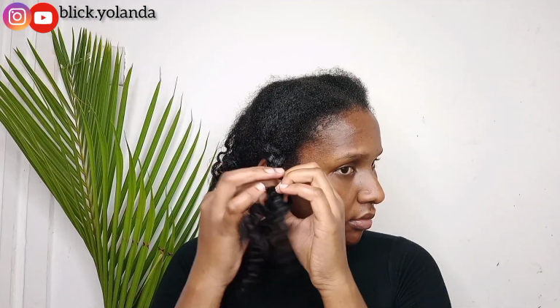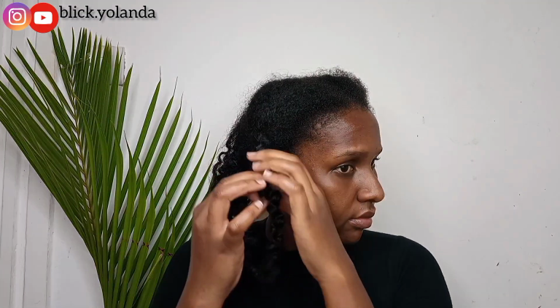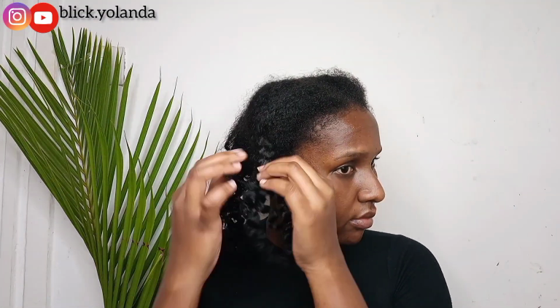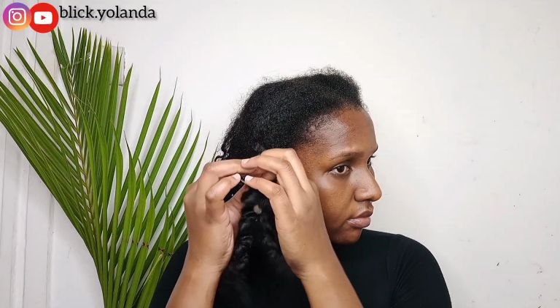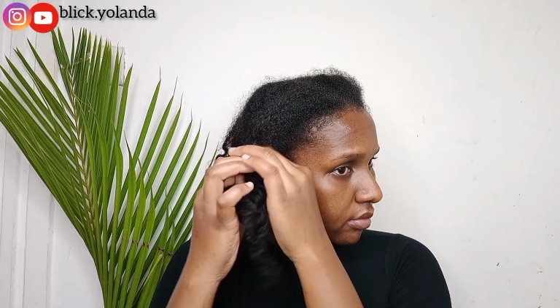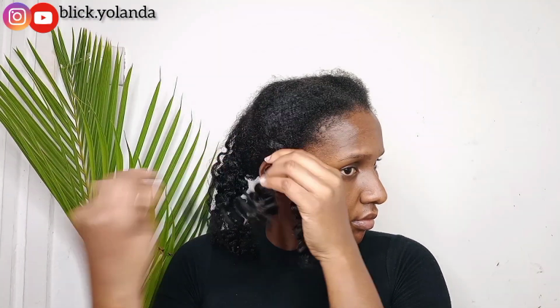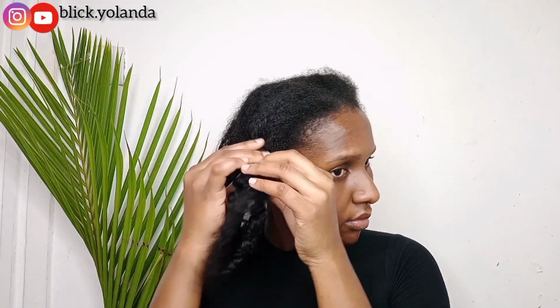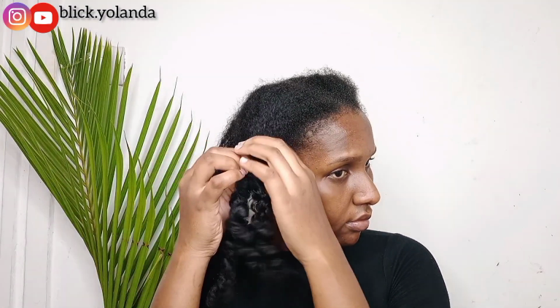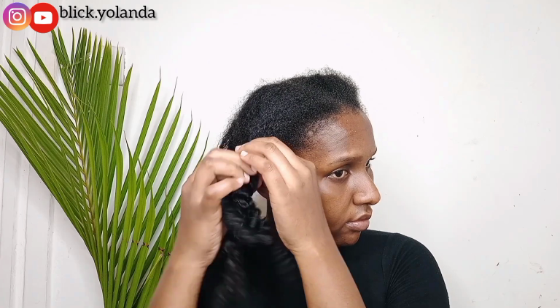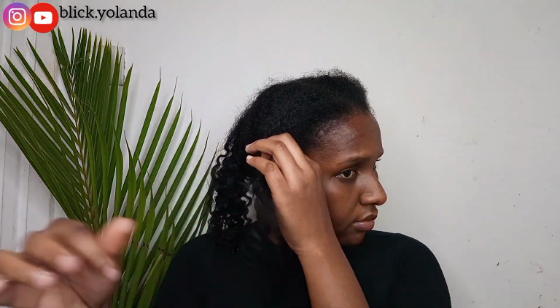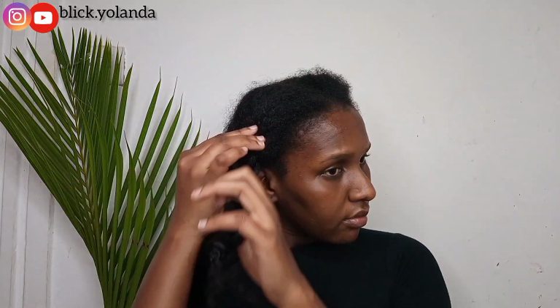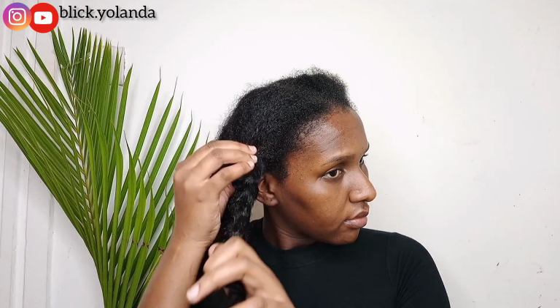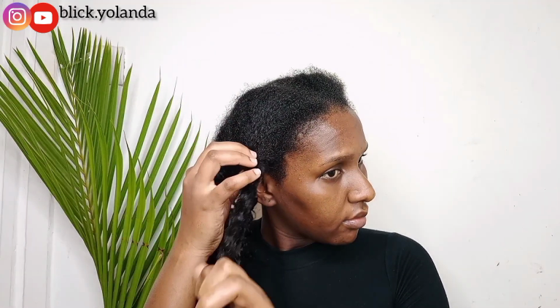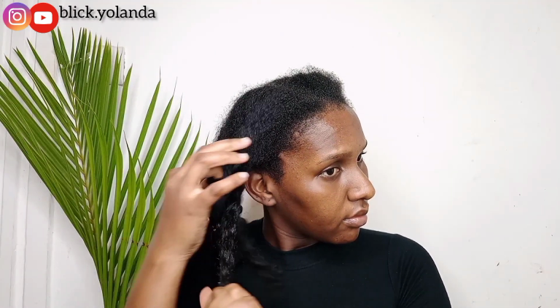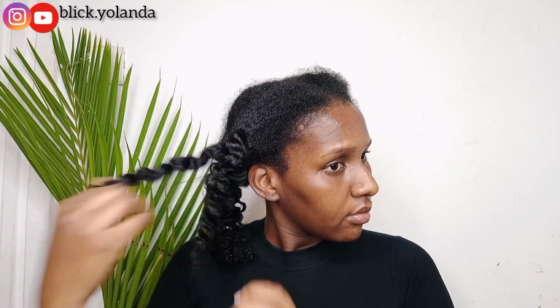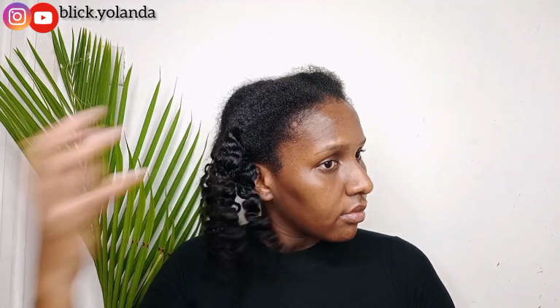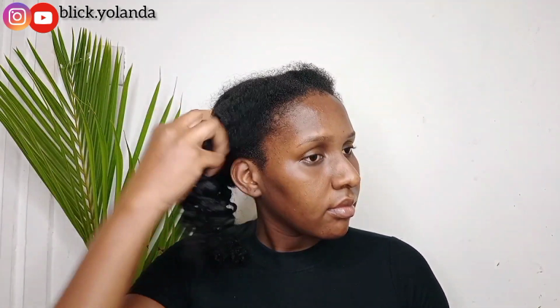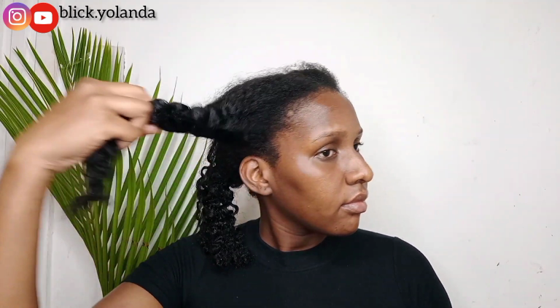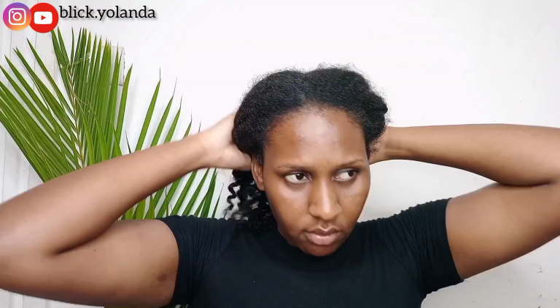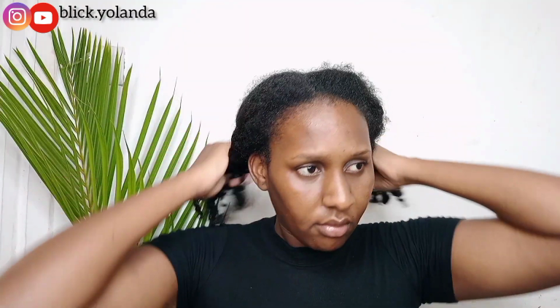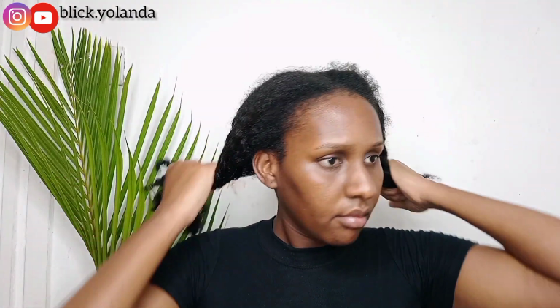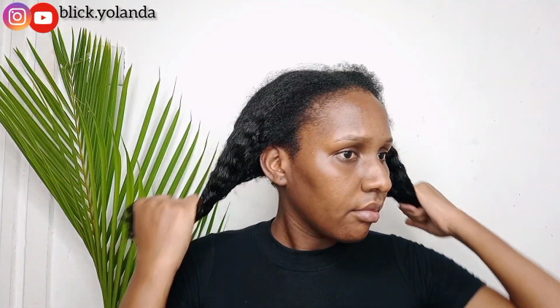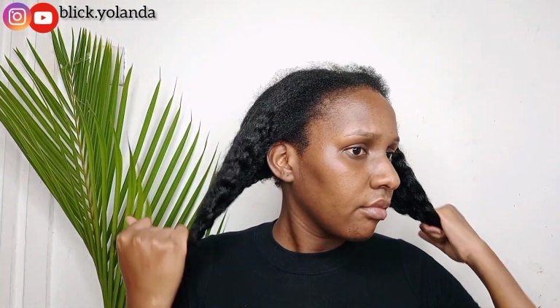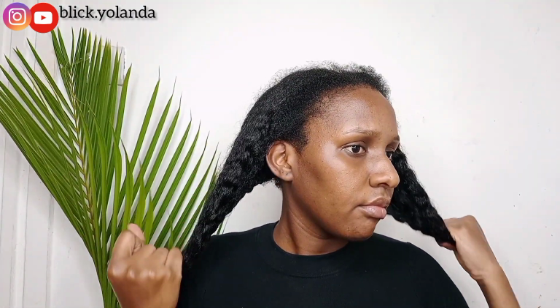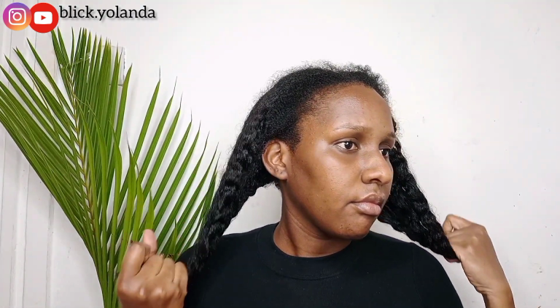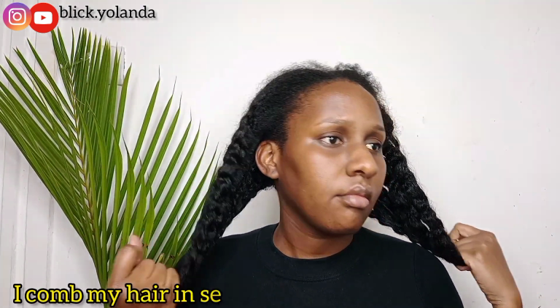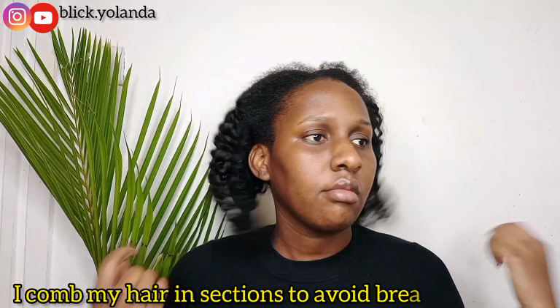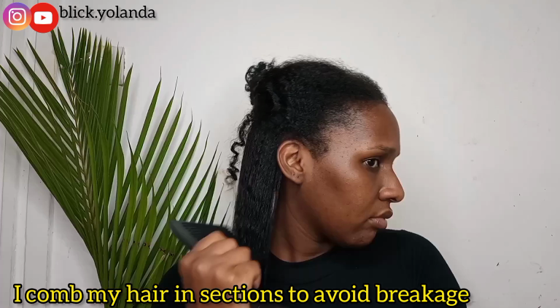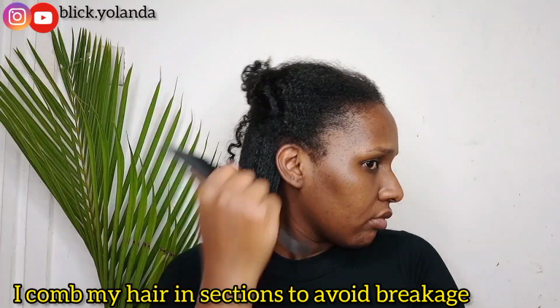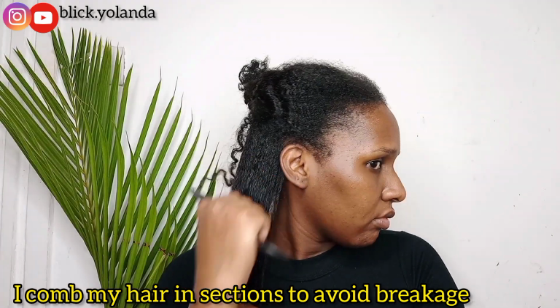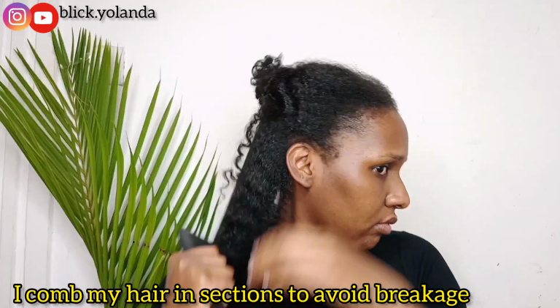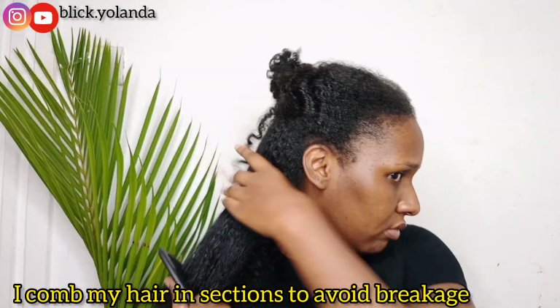Recently I just washed my hair but I decided to put it in mini braids first. So I take down the braids then I comb them out.